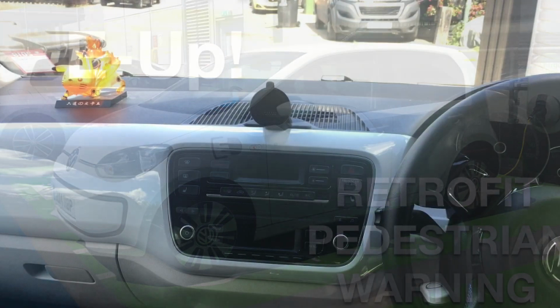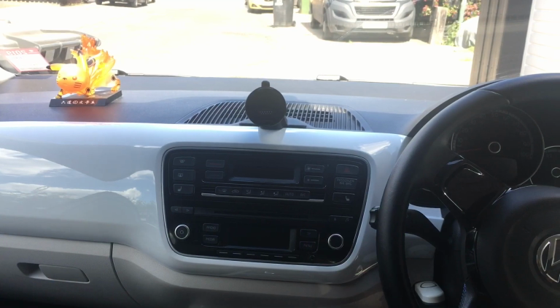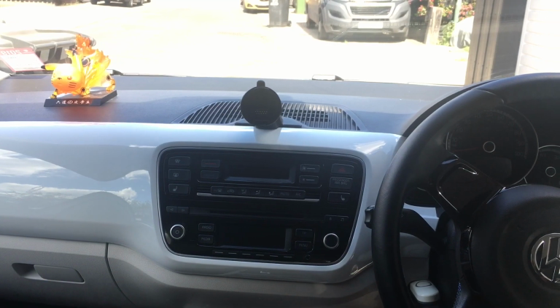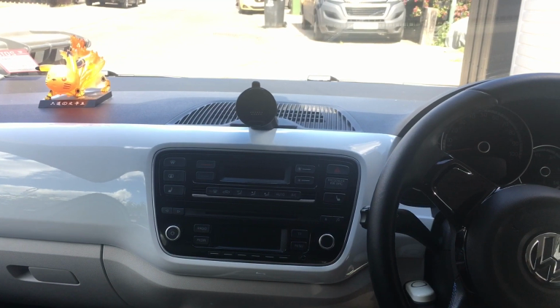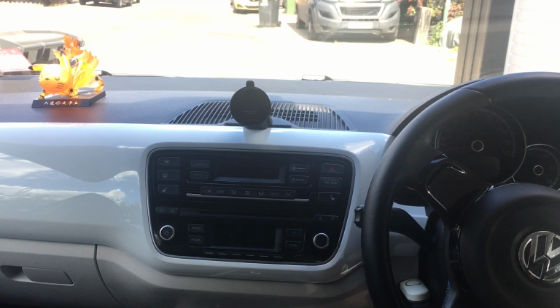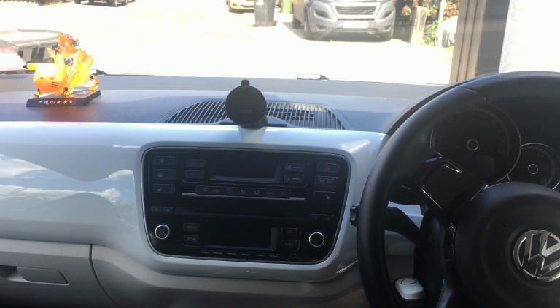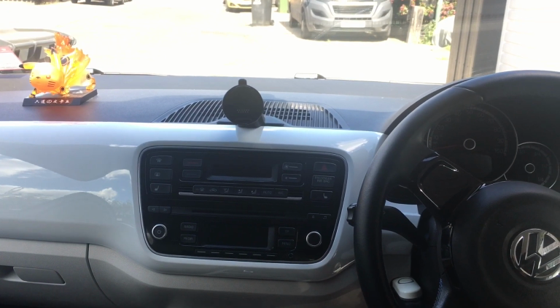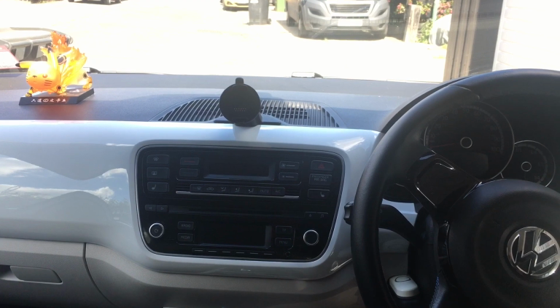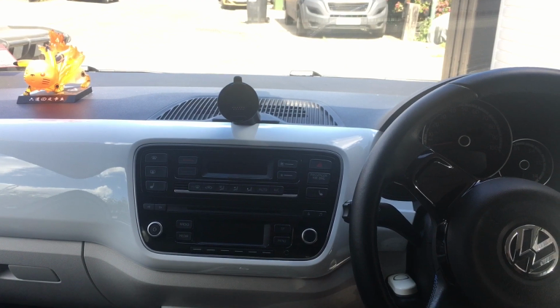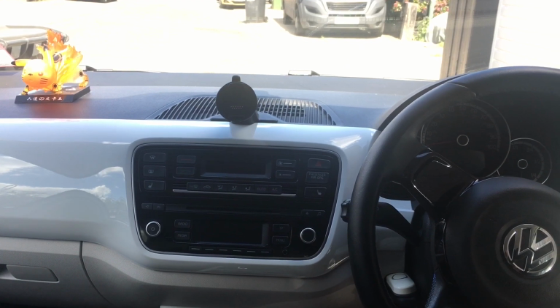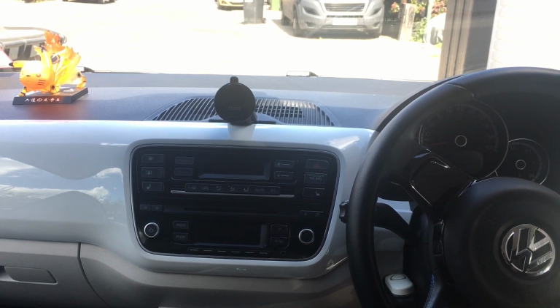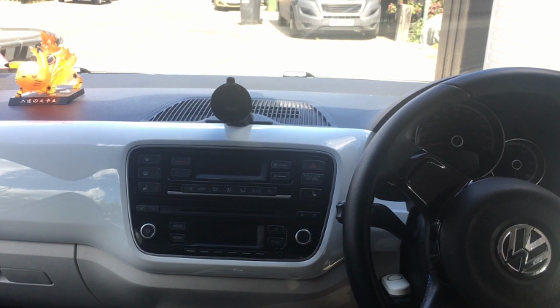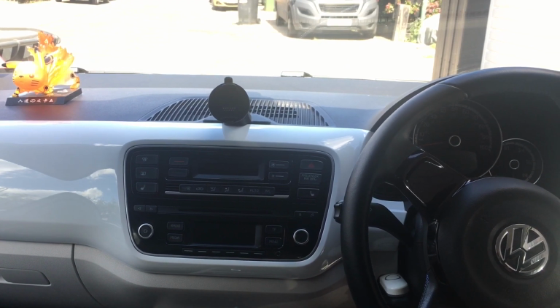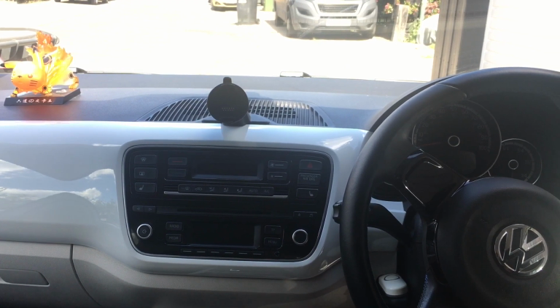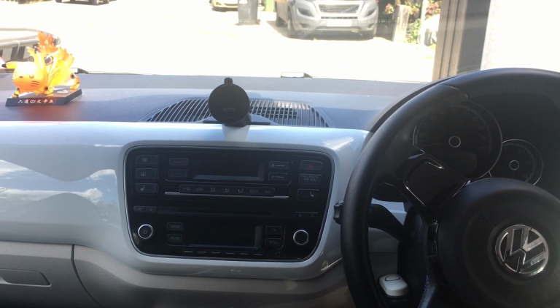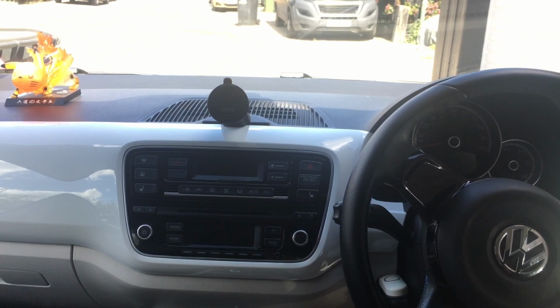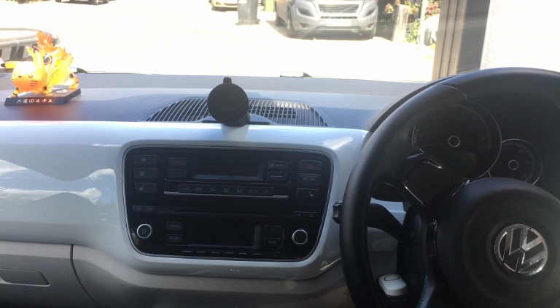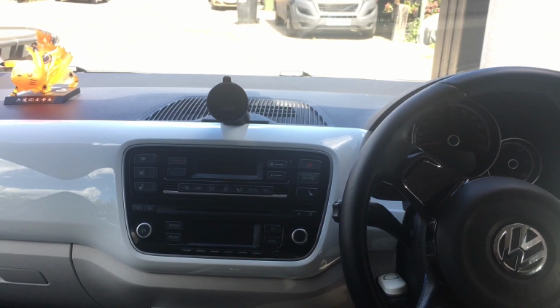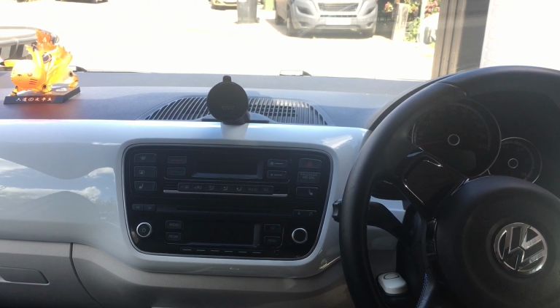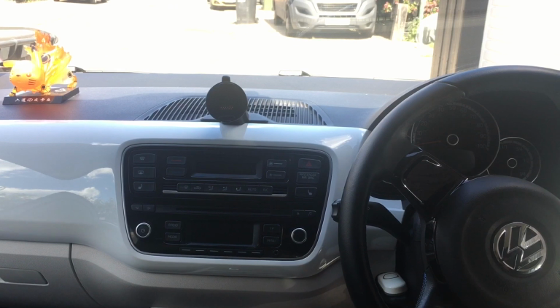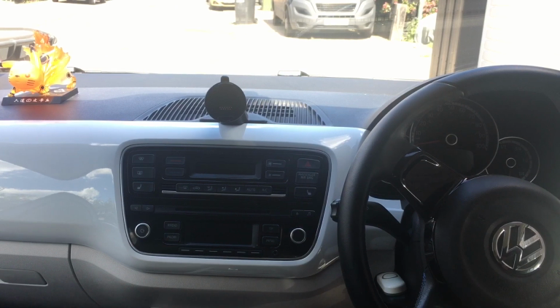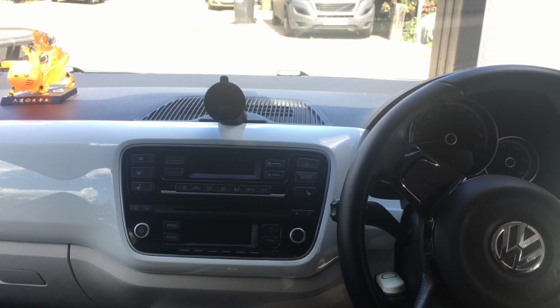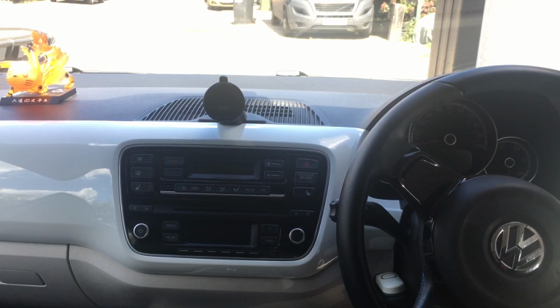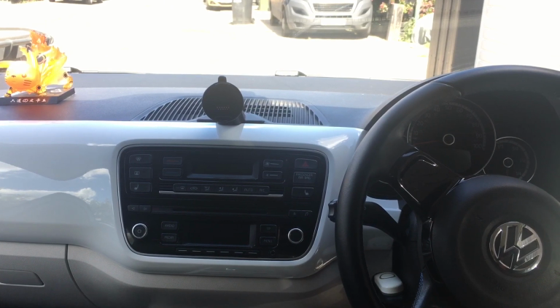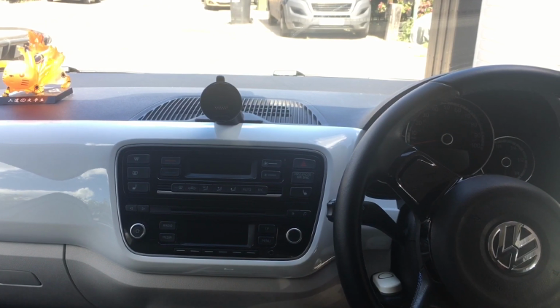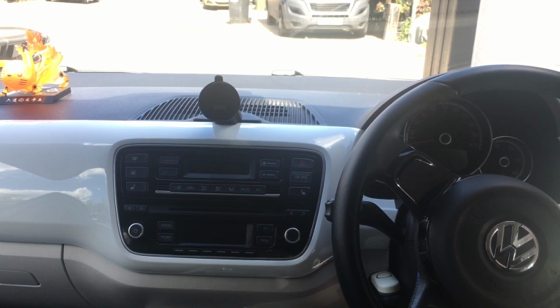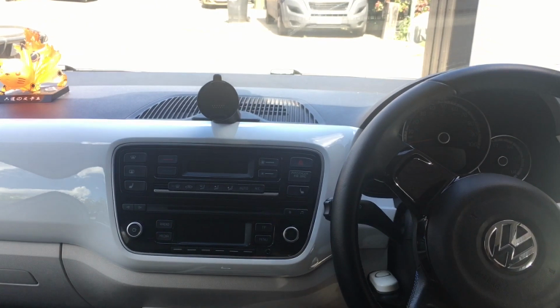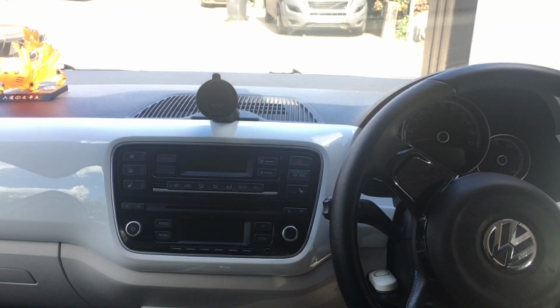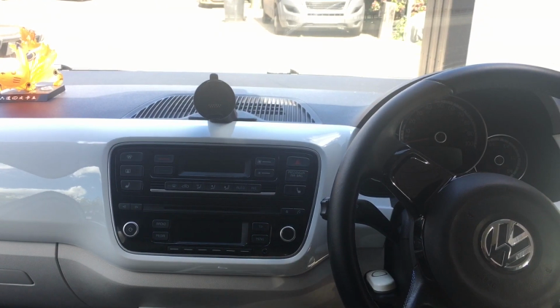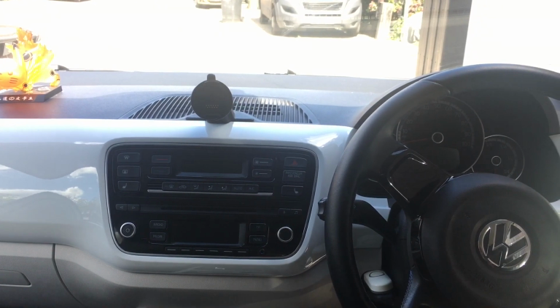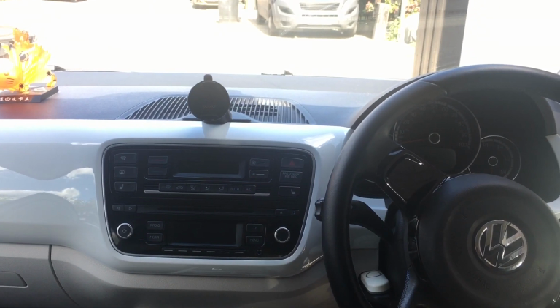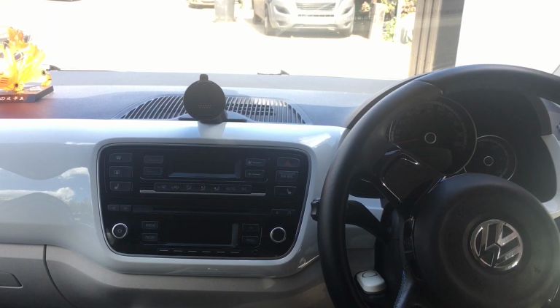The 2012 Volkswagen E-Up doesn't come with a pedestrian warning system, so you kind of creep up on people and they can't hear you because the car is just silent below 30.